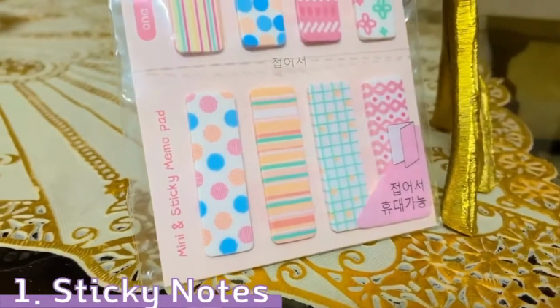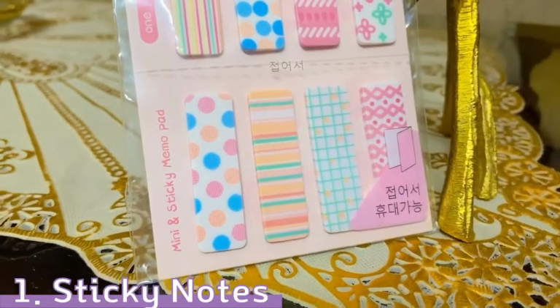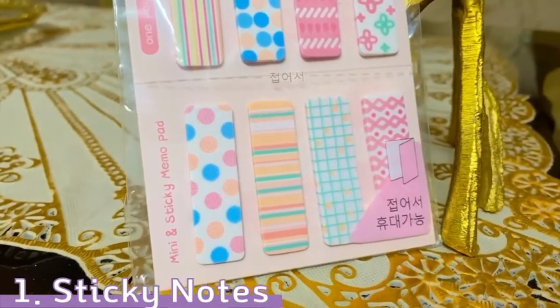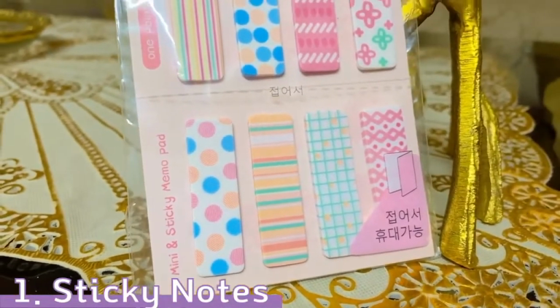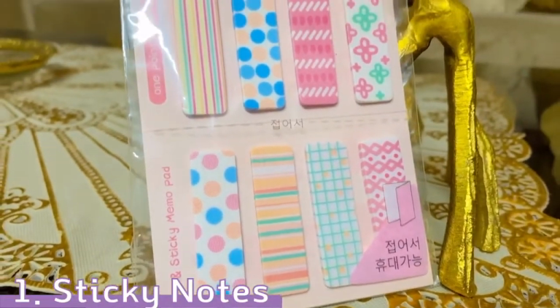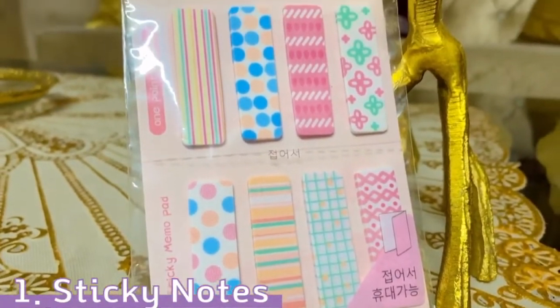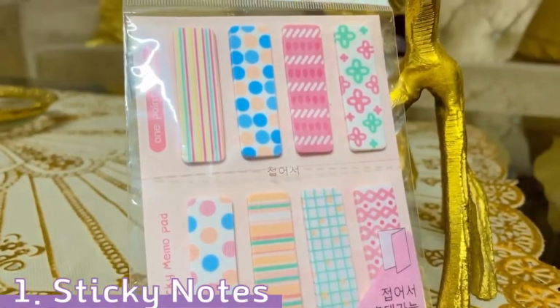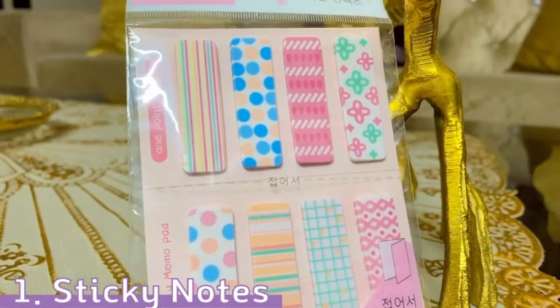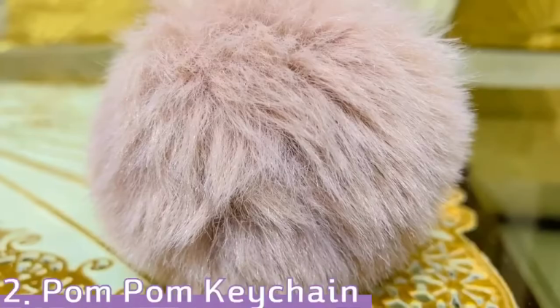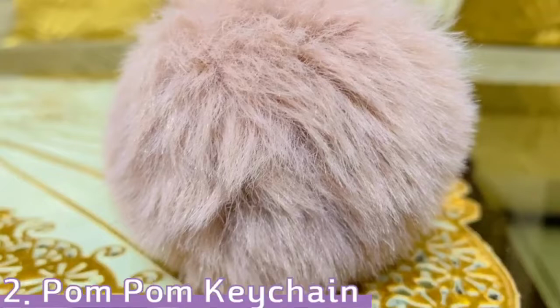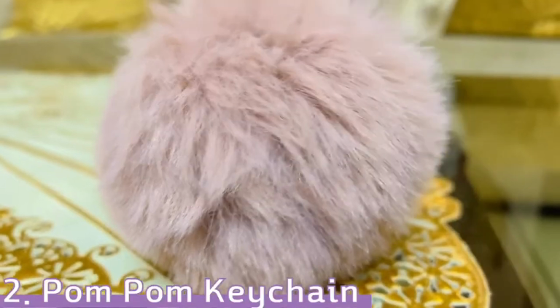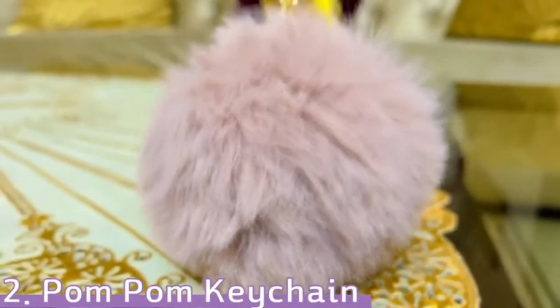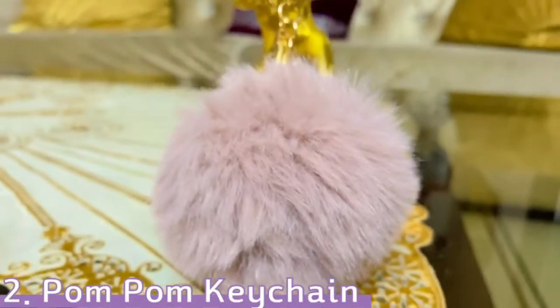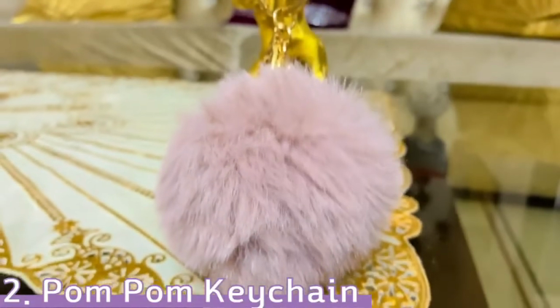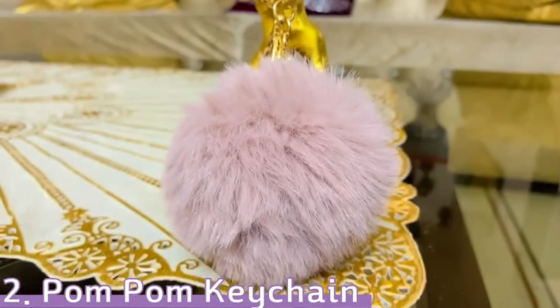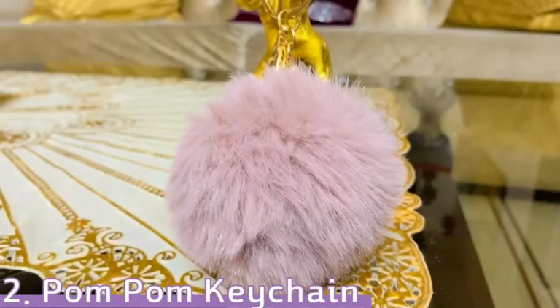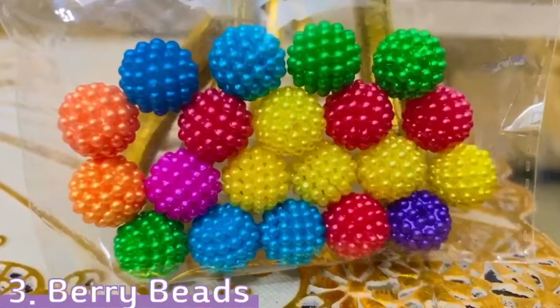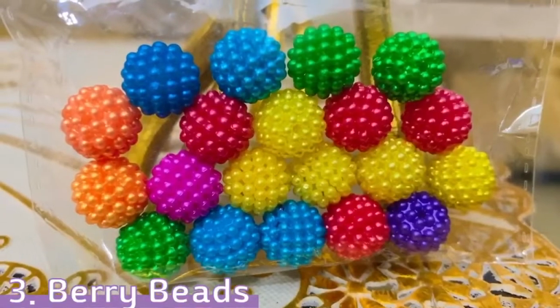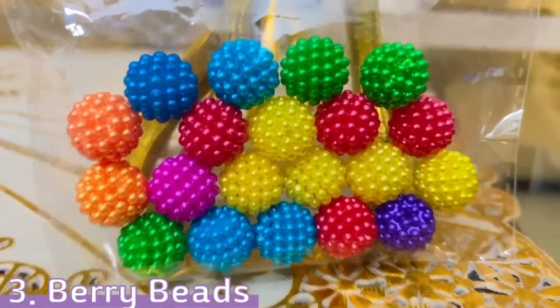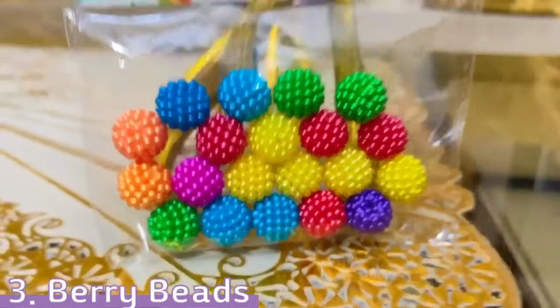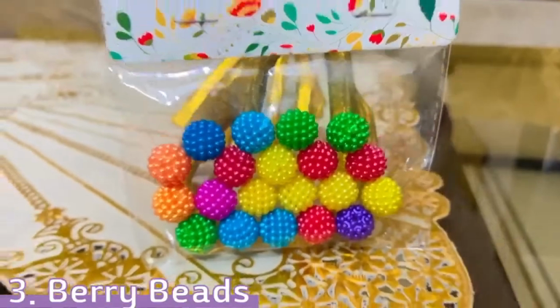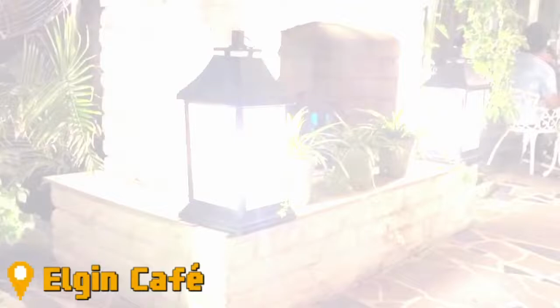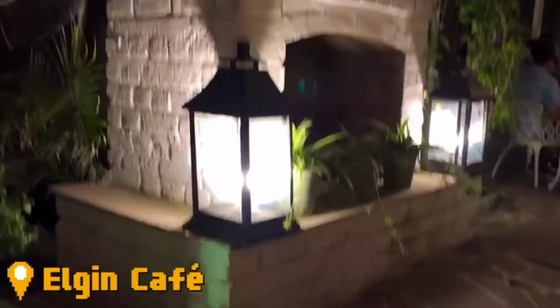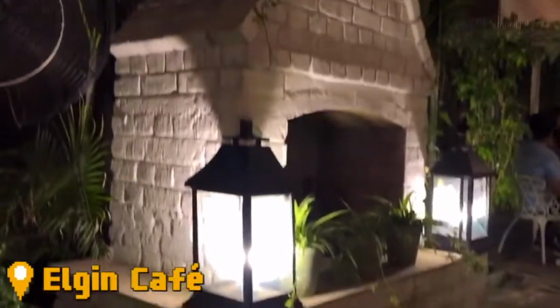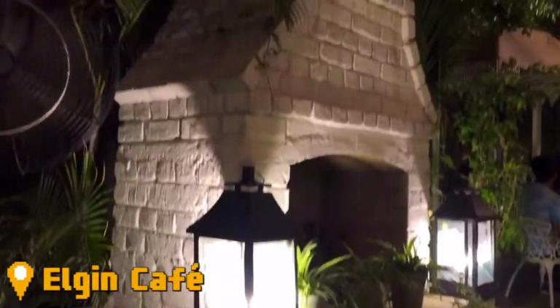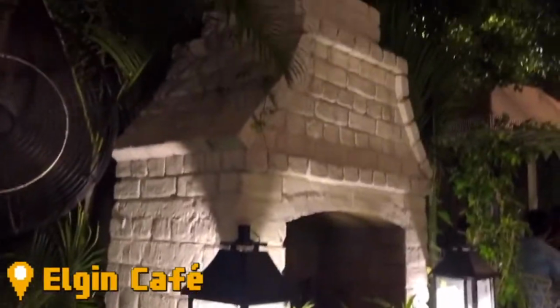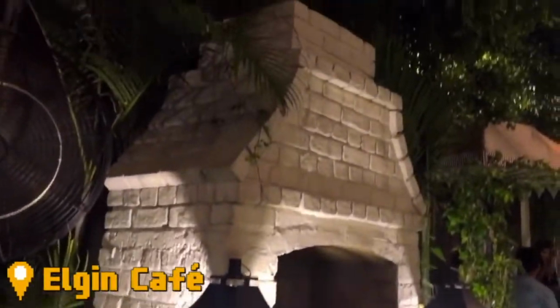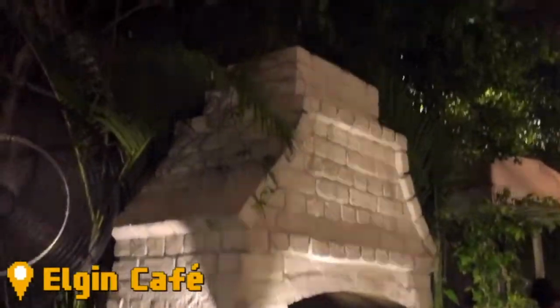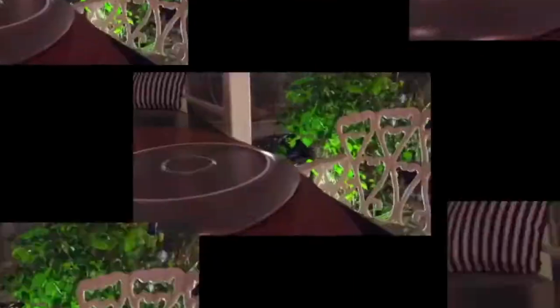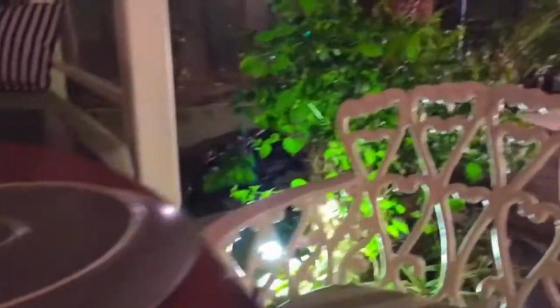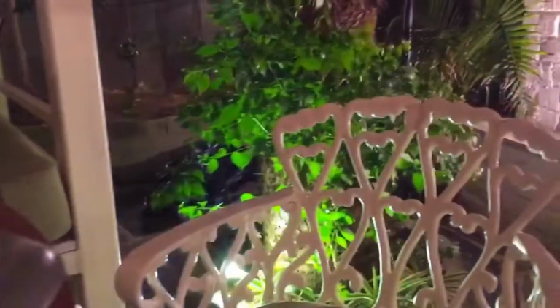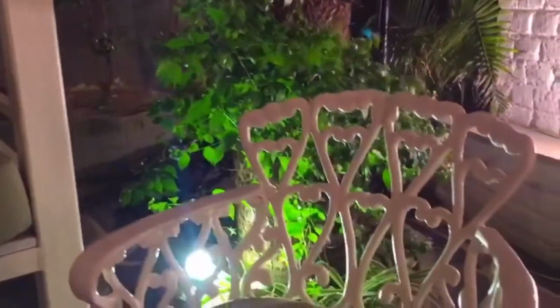First, I picked up this pack of sticky notes — it comes with 160 sticky notes. Then I picked up a pom-pom keychain. And lastly, I picked up a pack of berry beads.